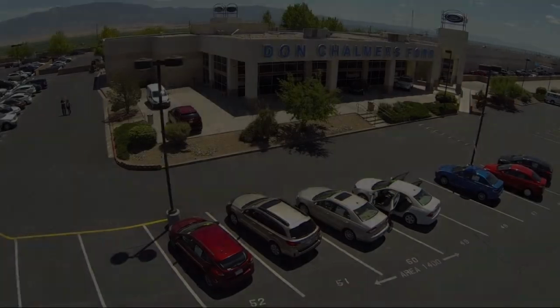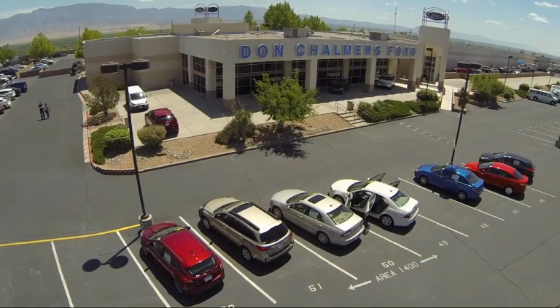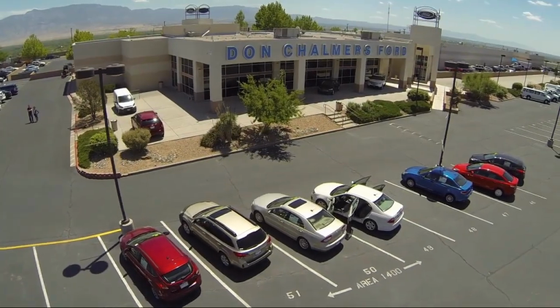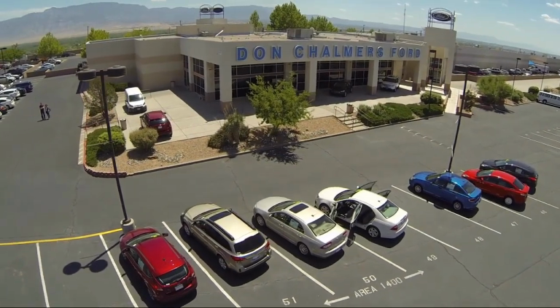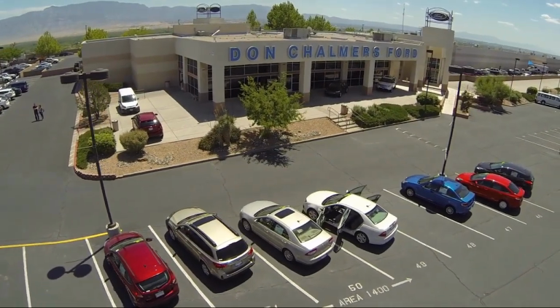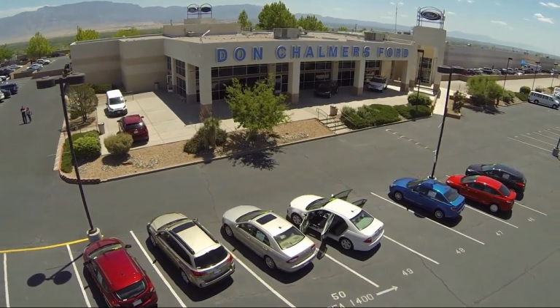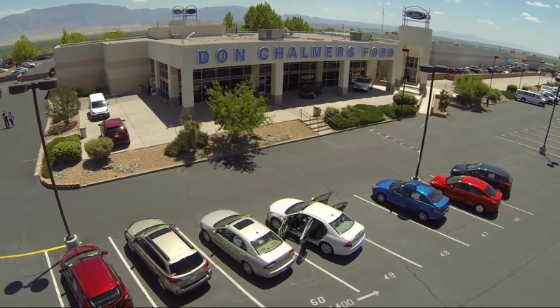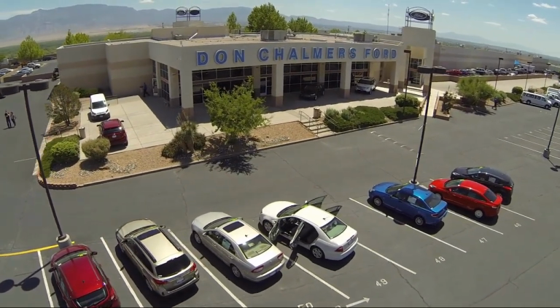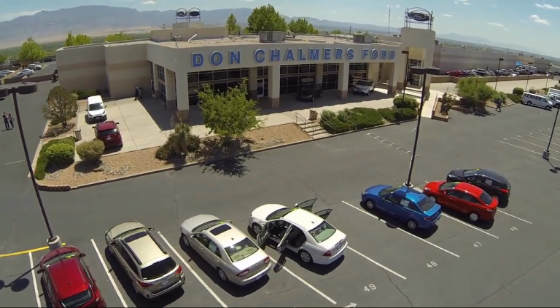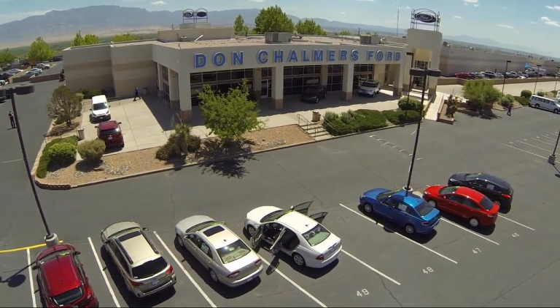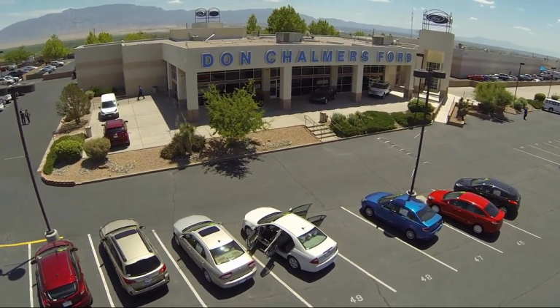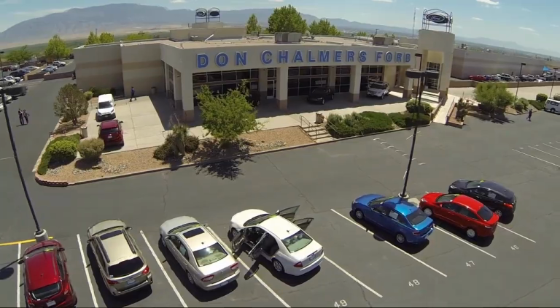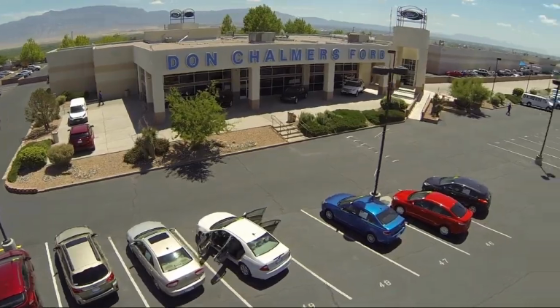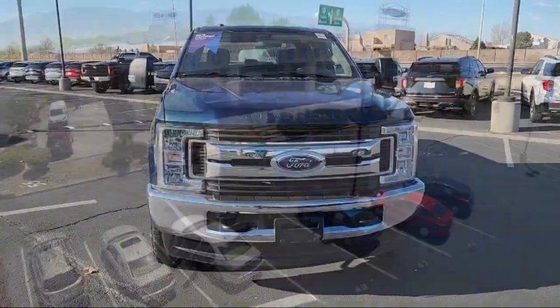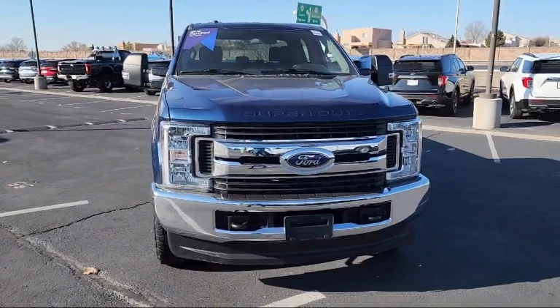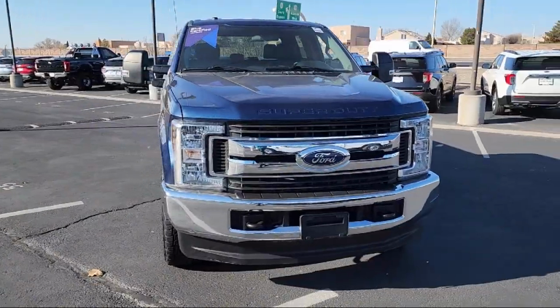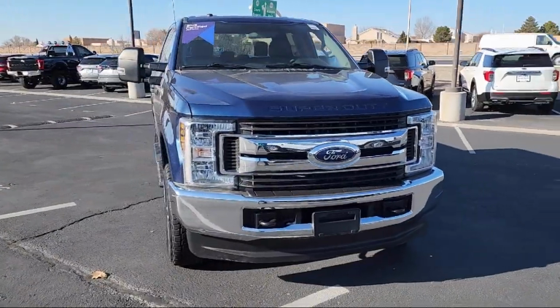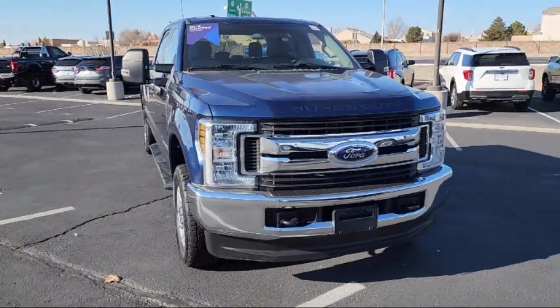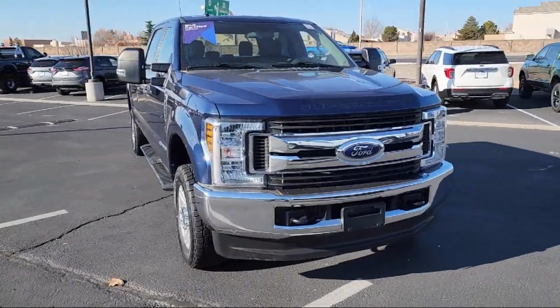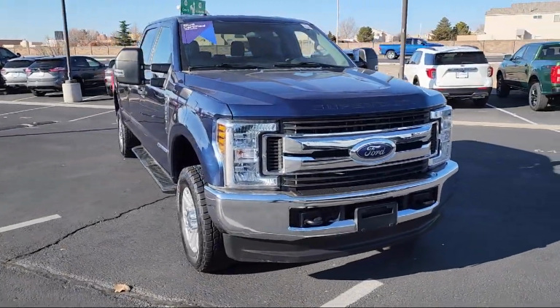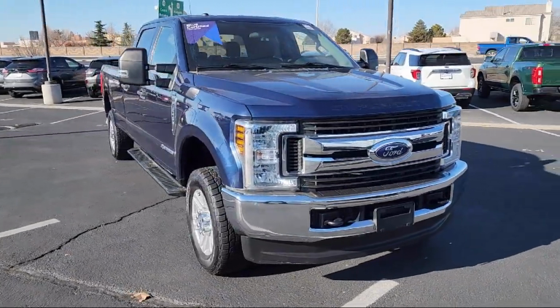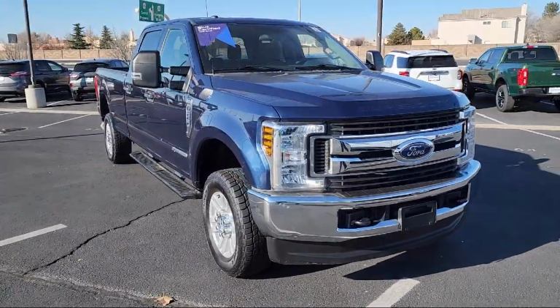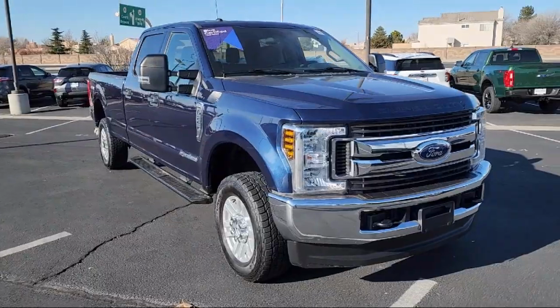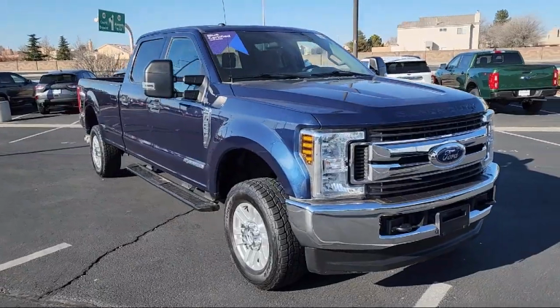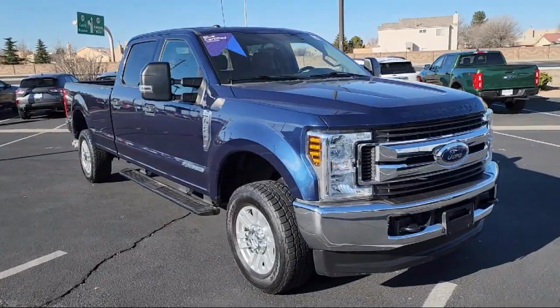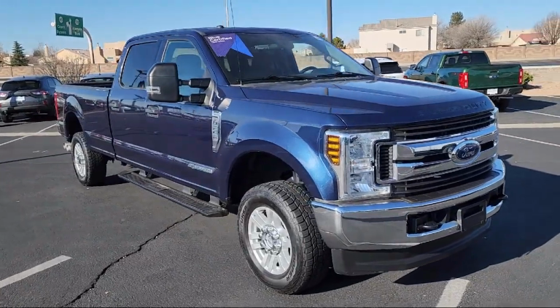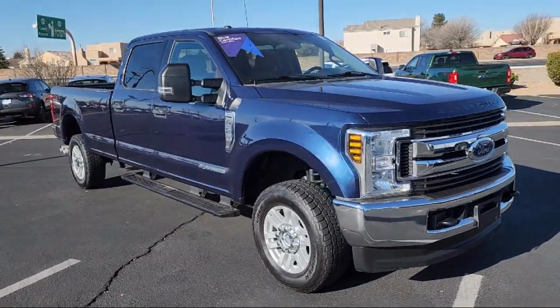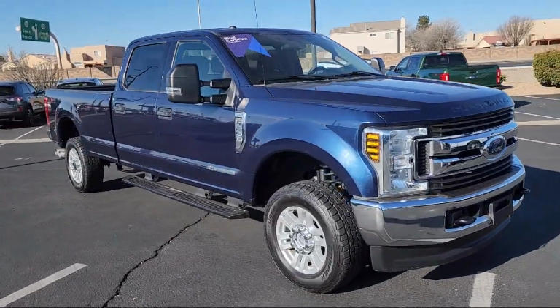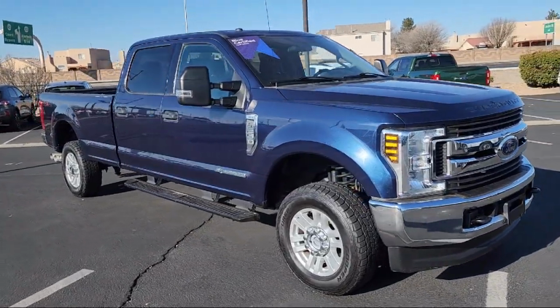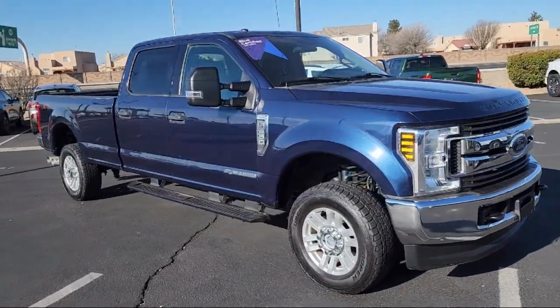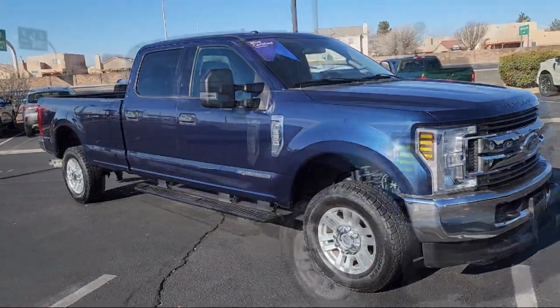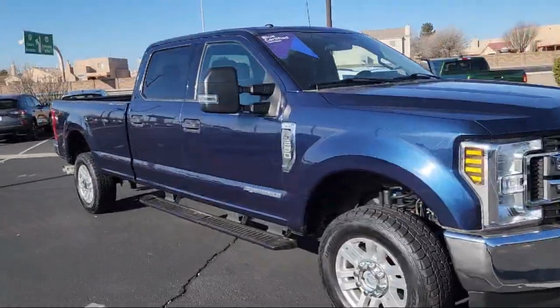Welcome to Don Chalmers Ford, and here's a look at another one of our vehicles from our great selection. It comes equipped with rear view camera, Sirius XM satellite radio, chrome bumpers, and cloth 40-20-40 split bench seat.